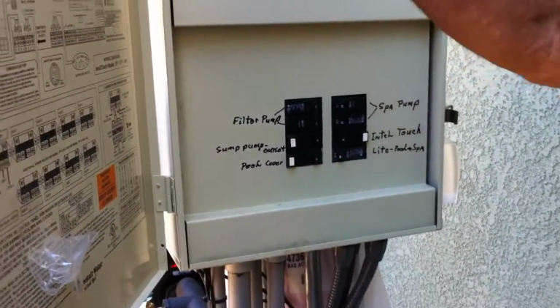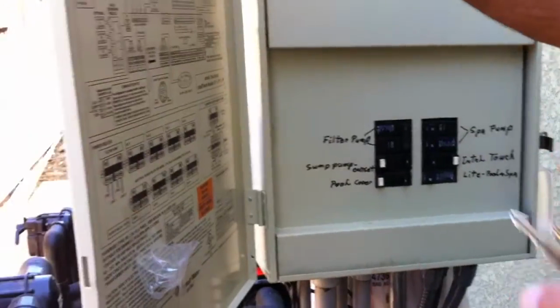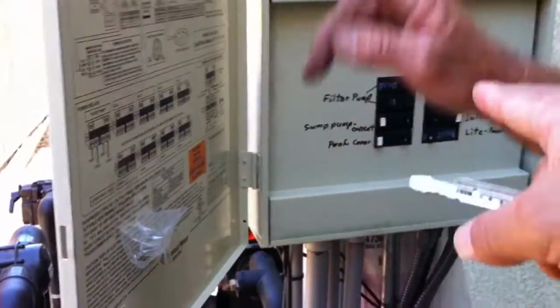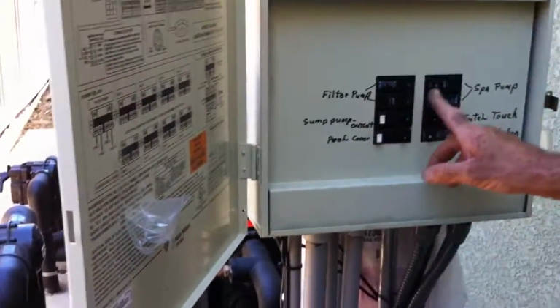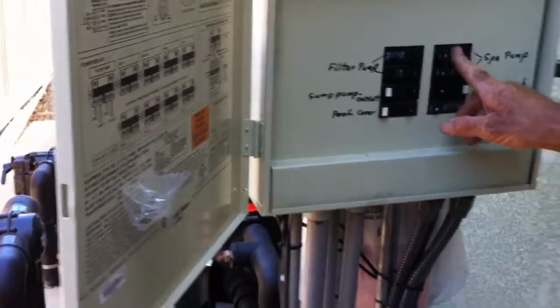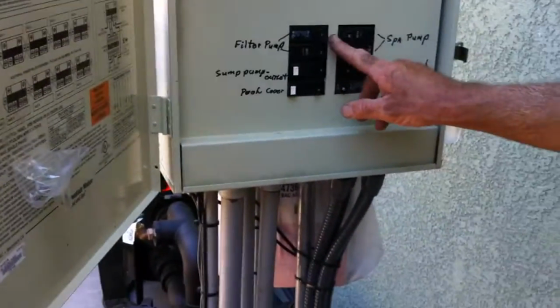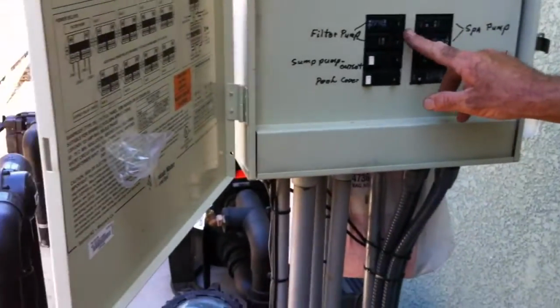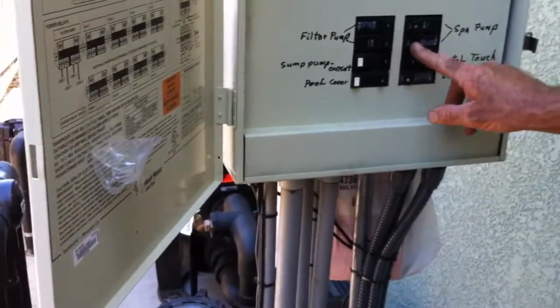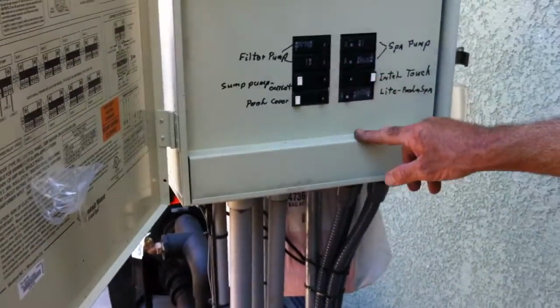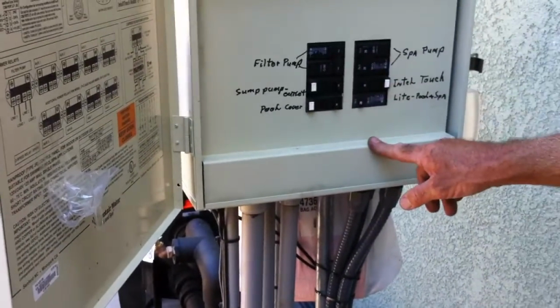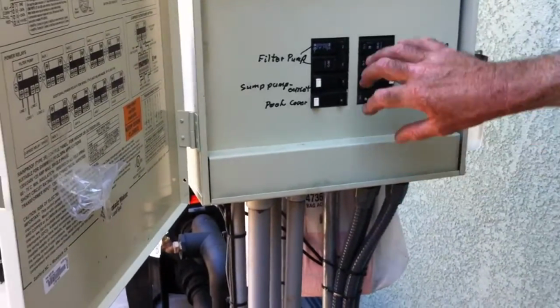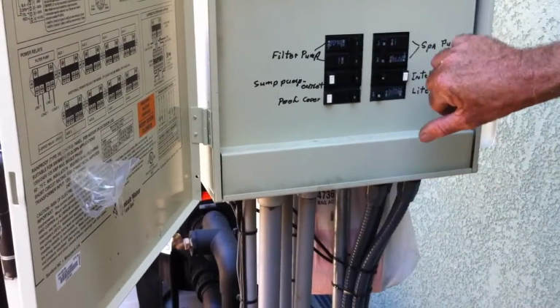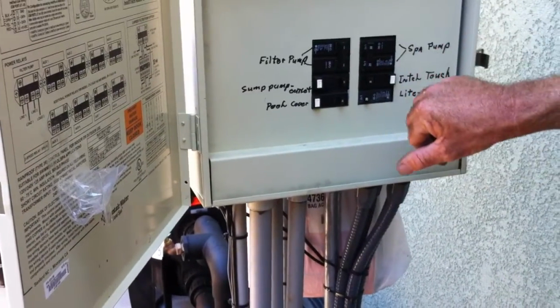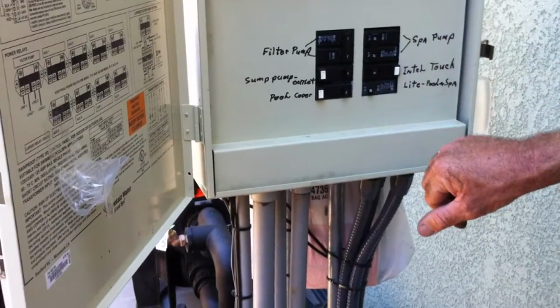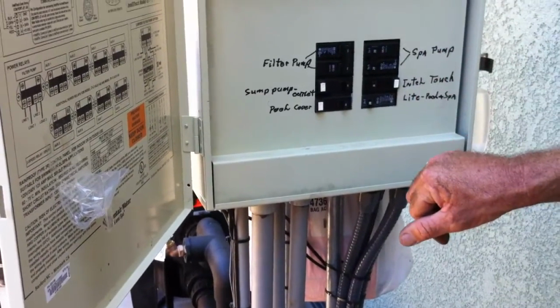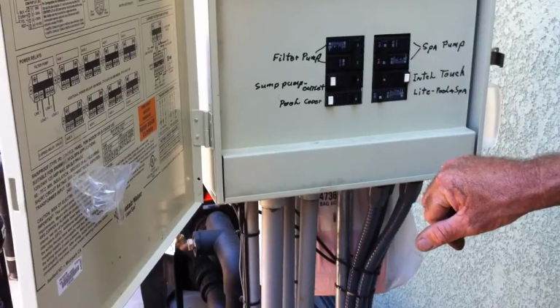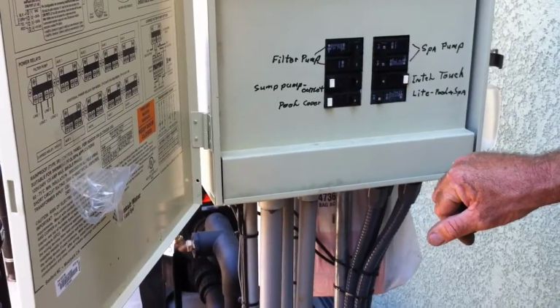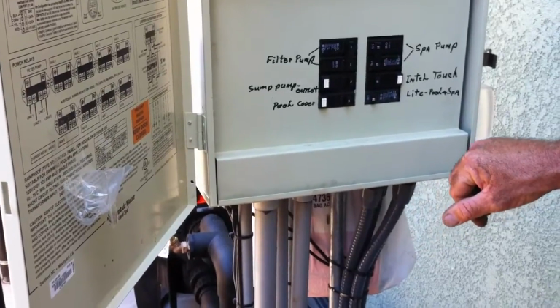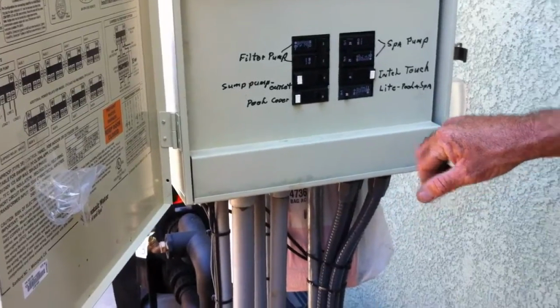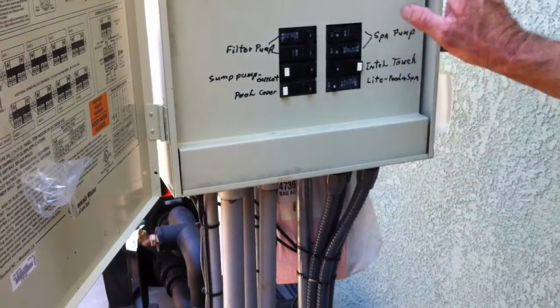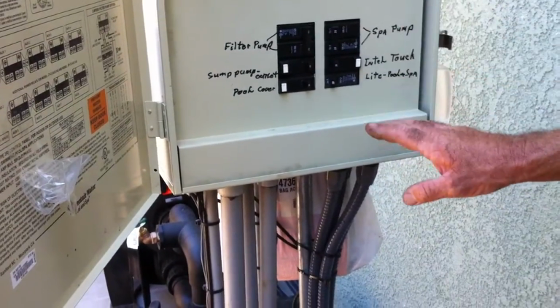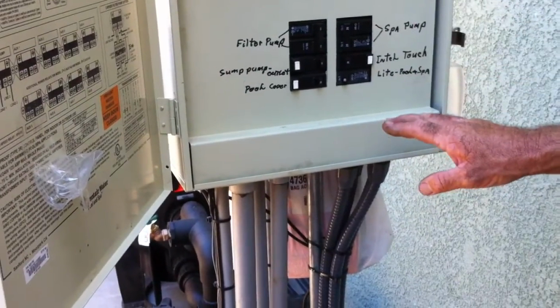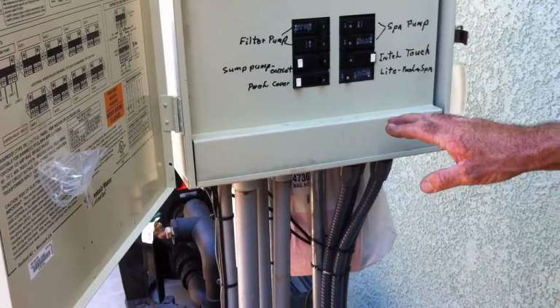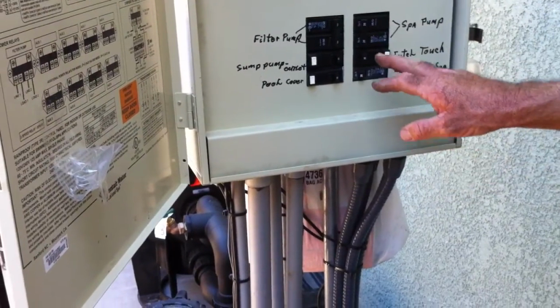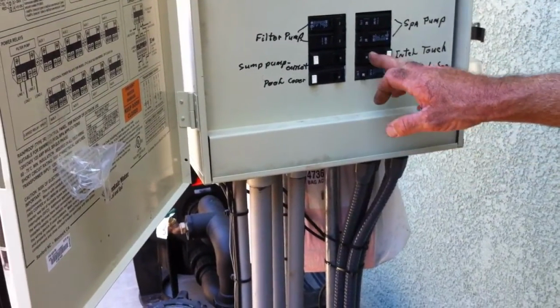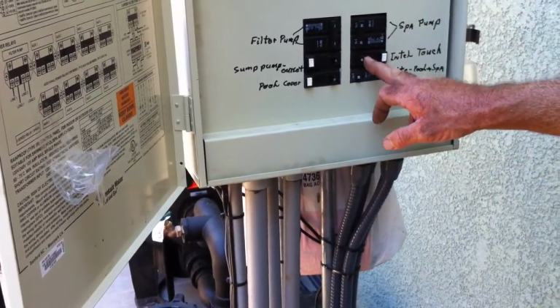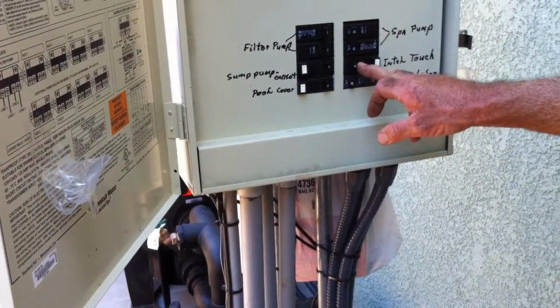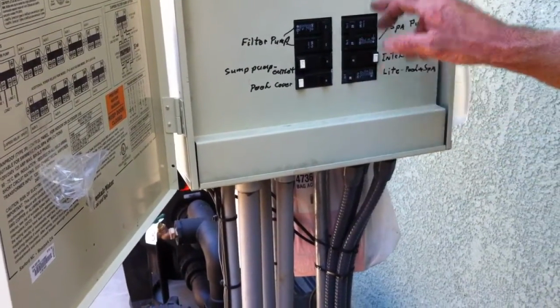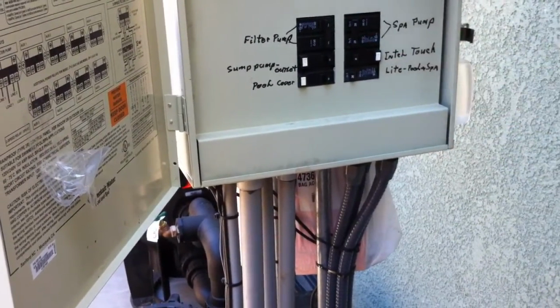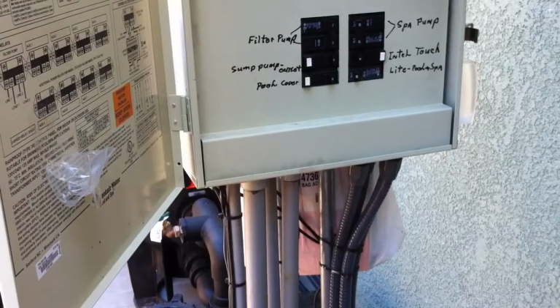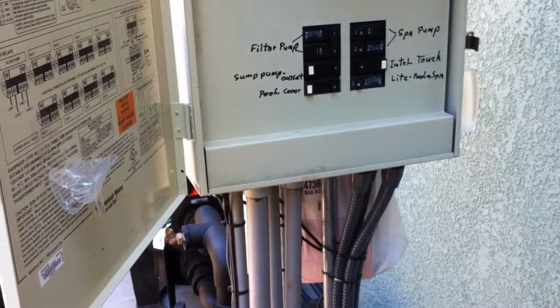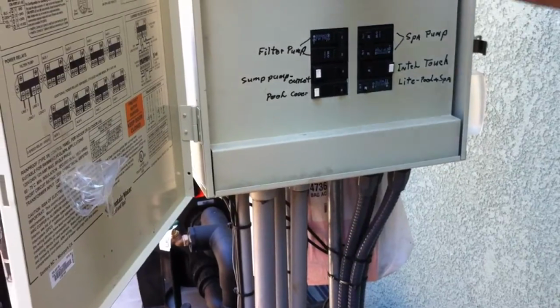And these are the breakers for all these things. So if you ever have any issue and you need to shut something down, just flip the breakers — it's not going to hurt anything. This one is a GFI breaker for this unit here.